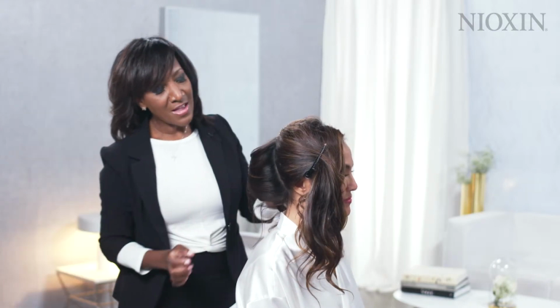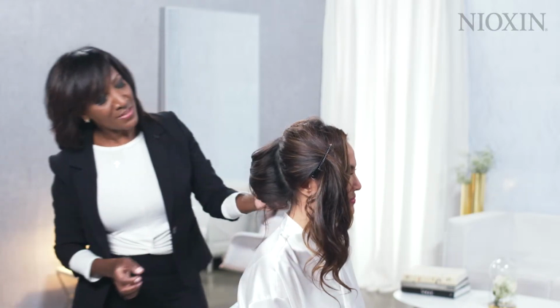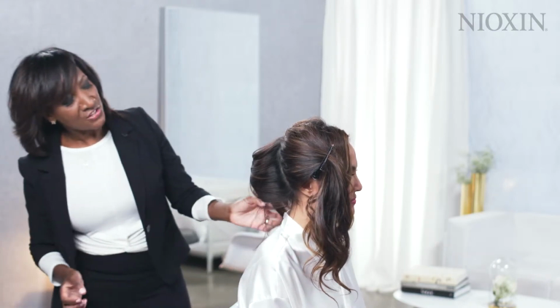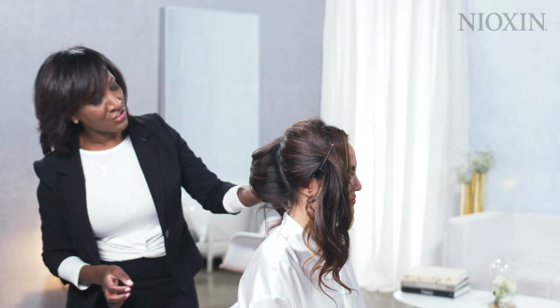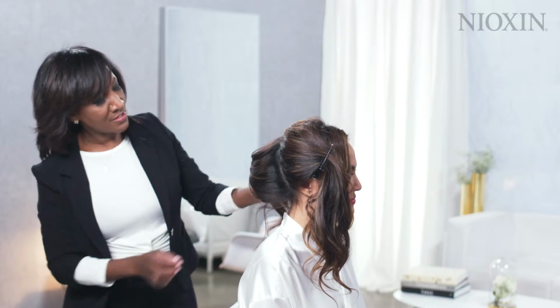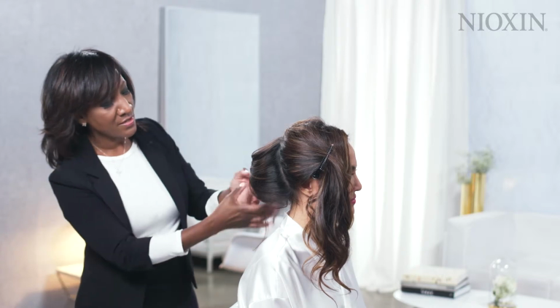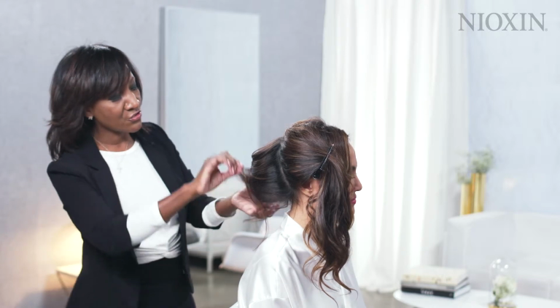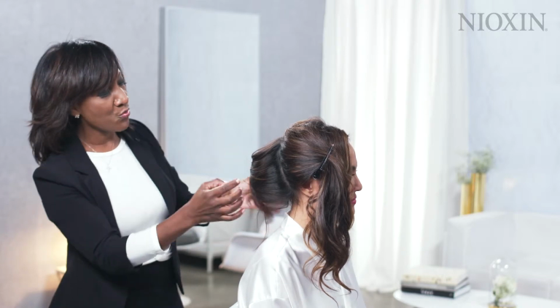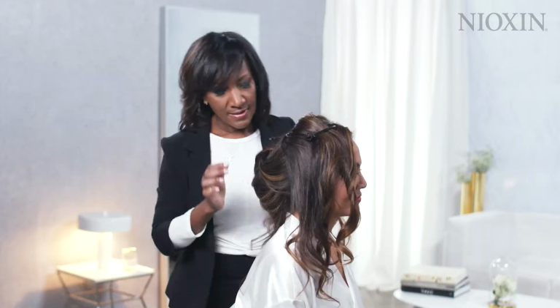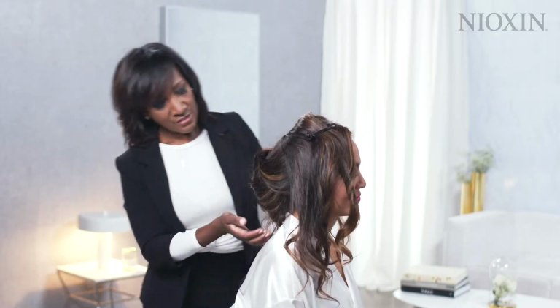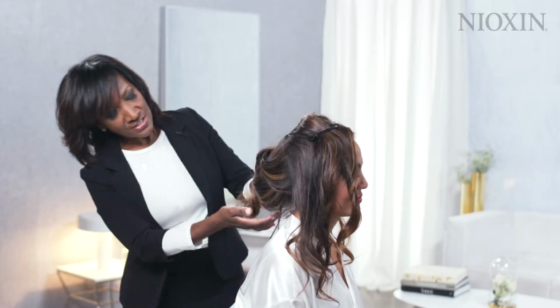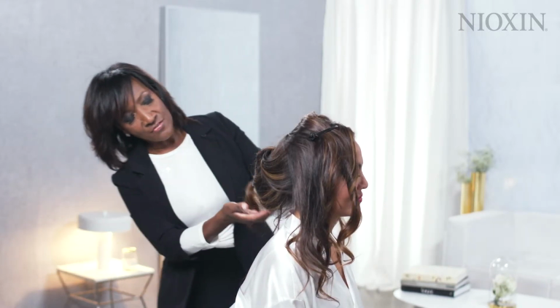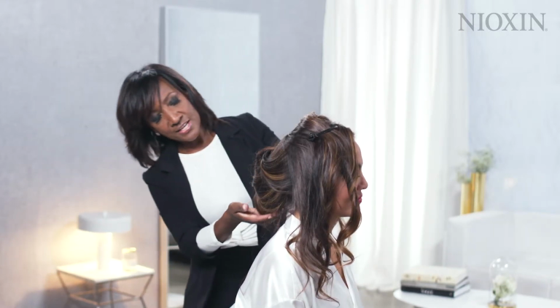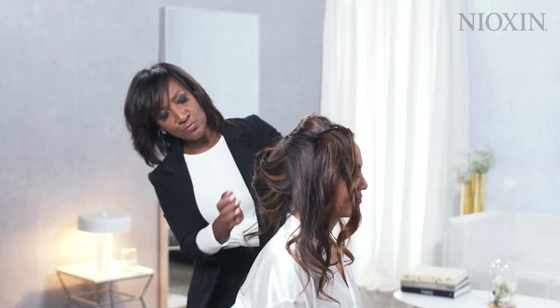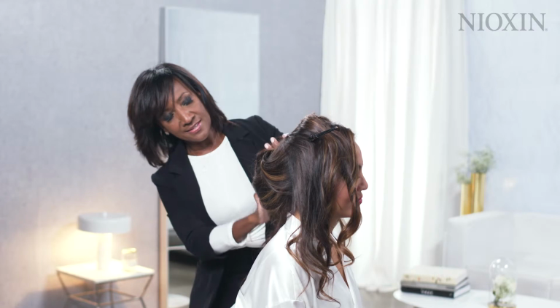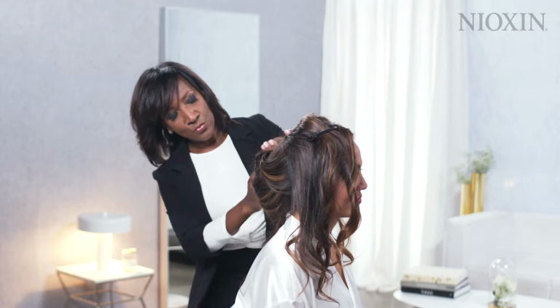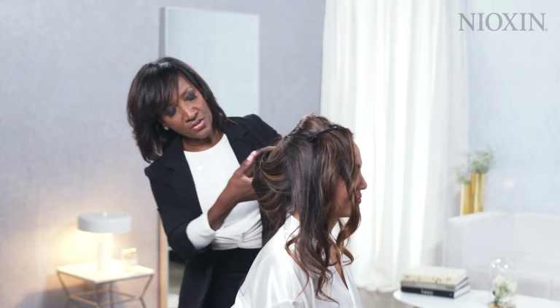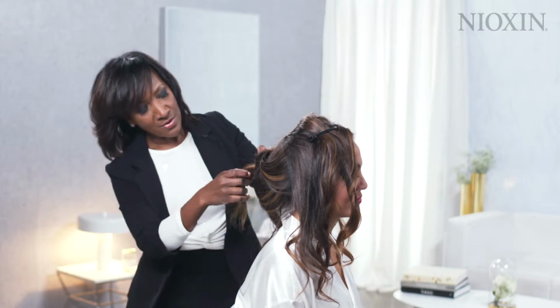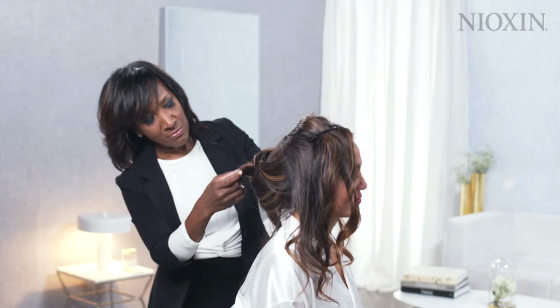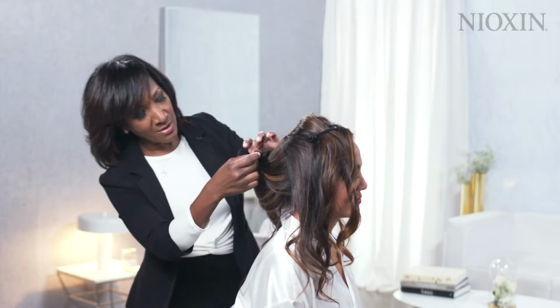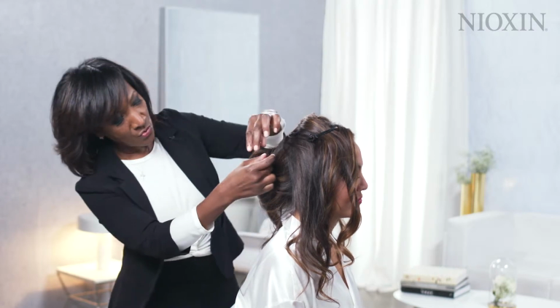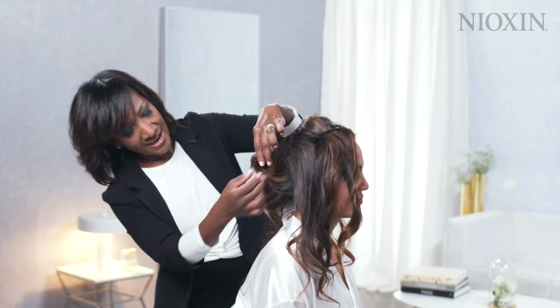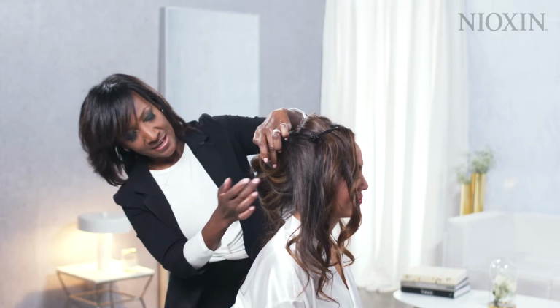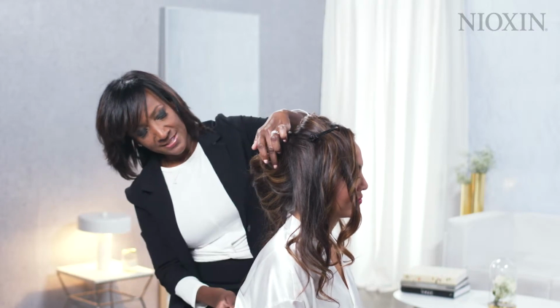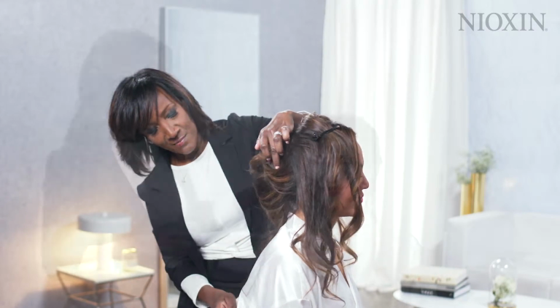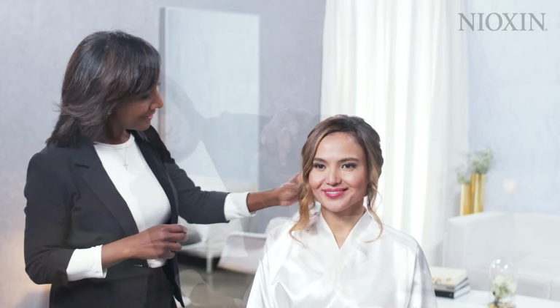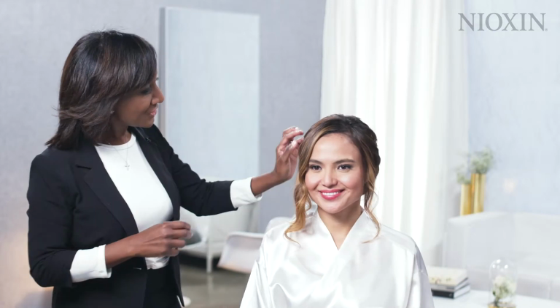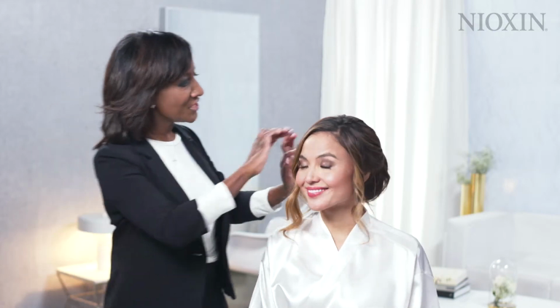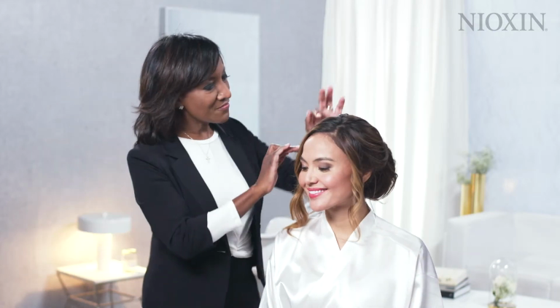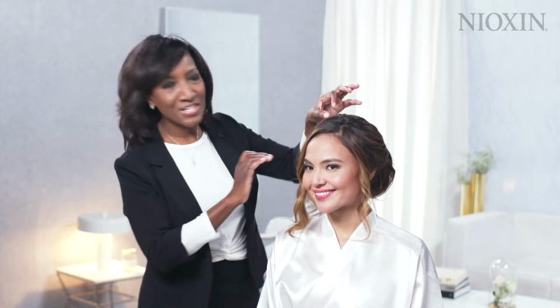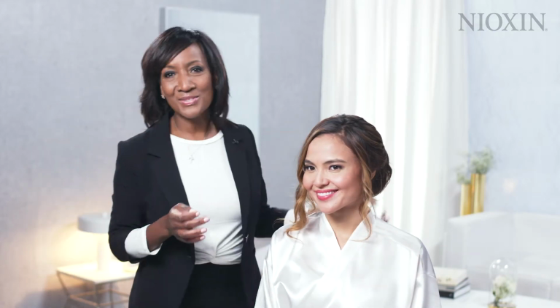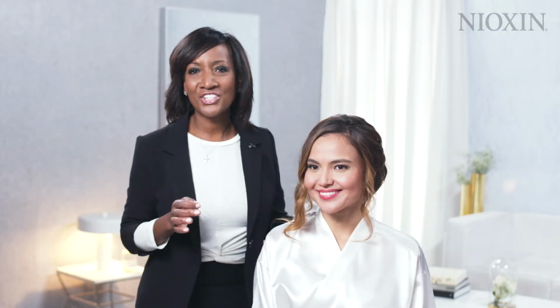I'm not going to worry about the ends too much, because I can actually intertwine them. As we start to have these loose pieces, we'll finish them by bringing them in organically and placing them. Just finishing up some final touches on my chignon.